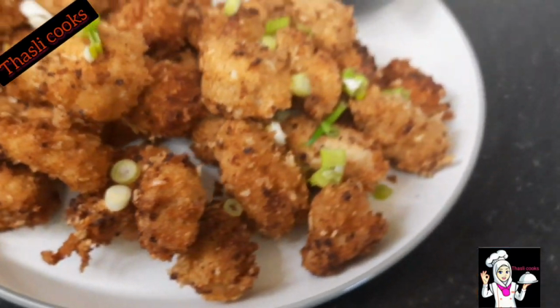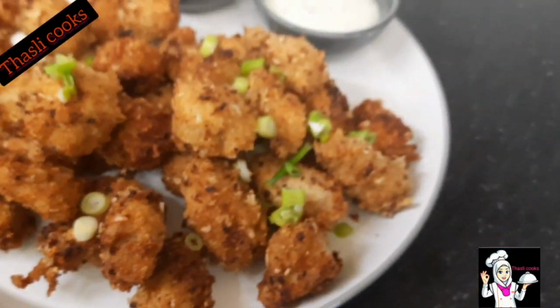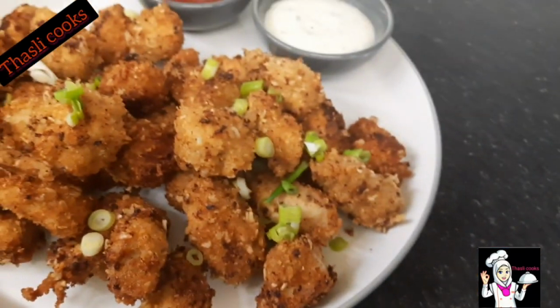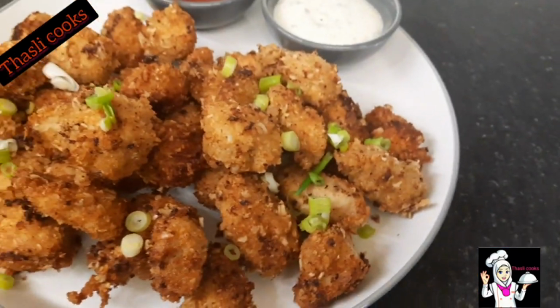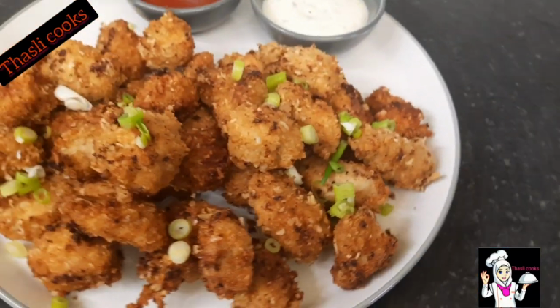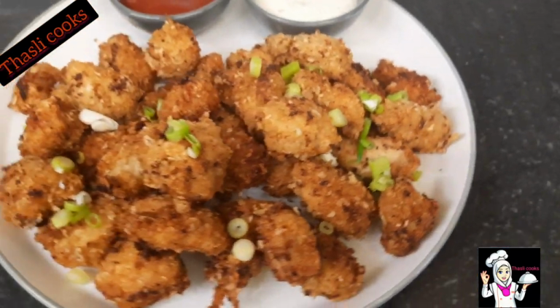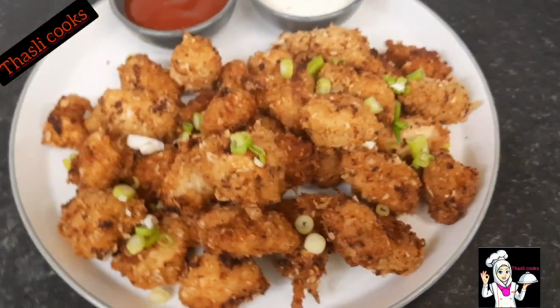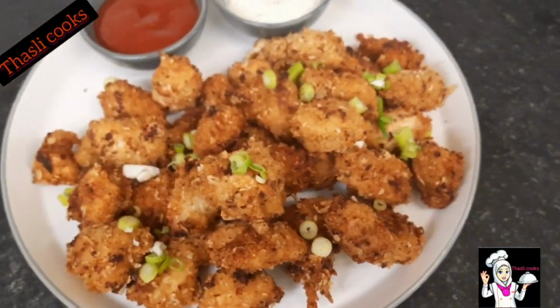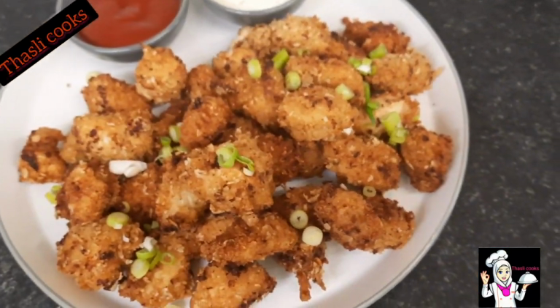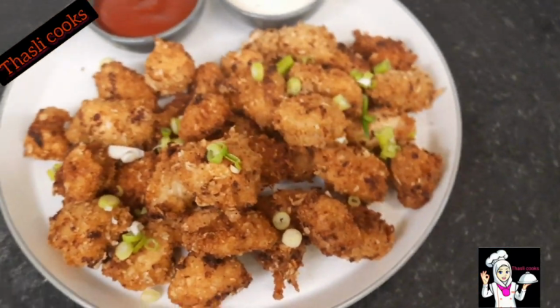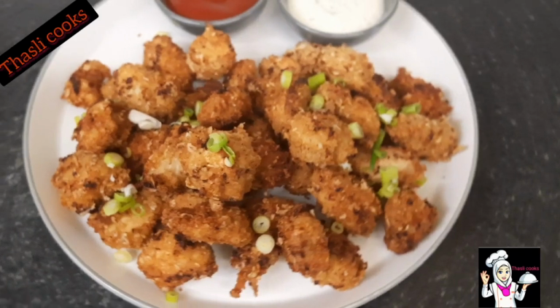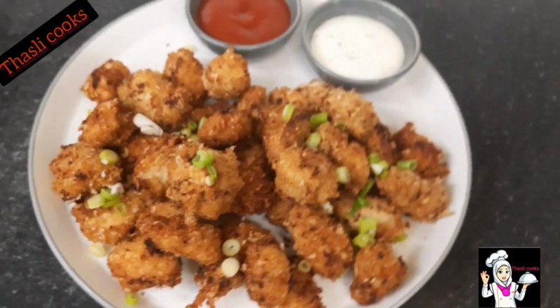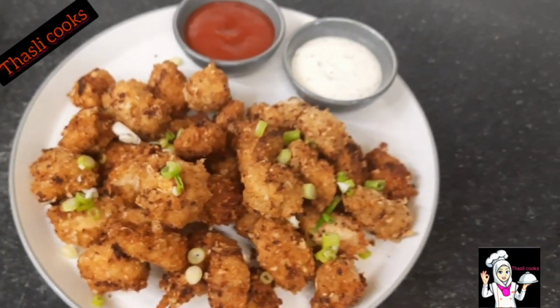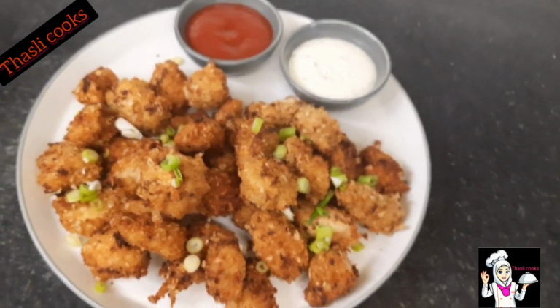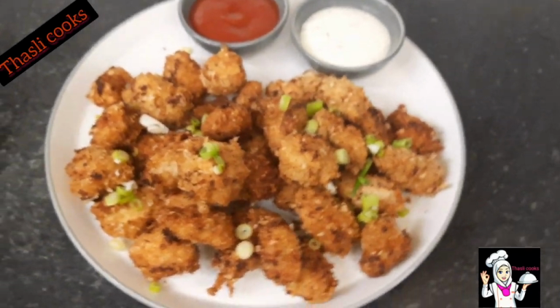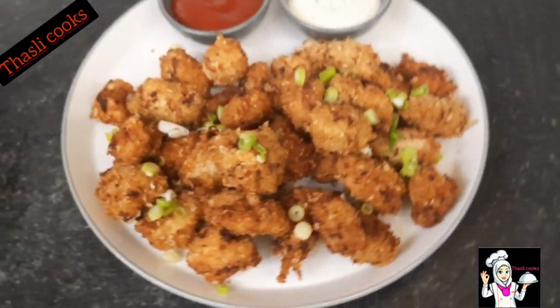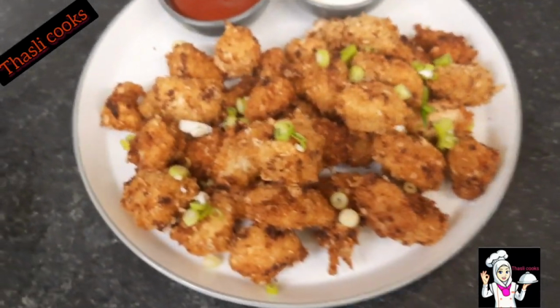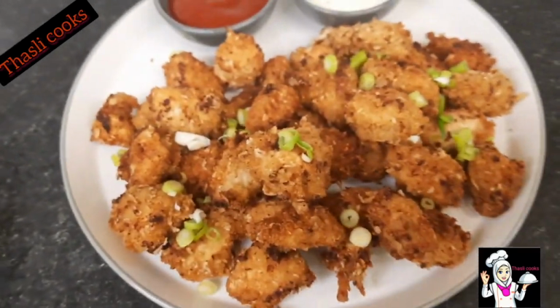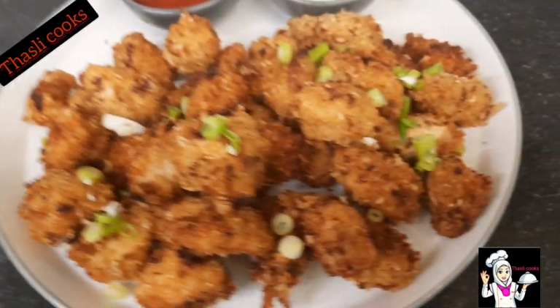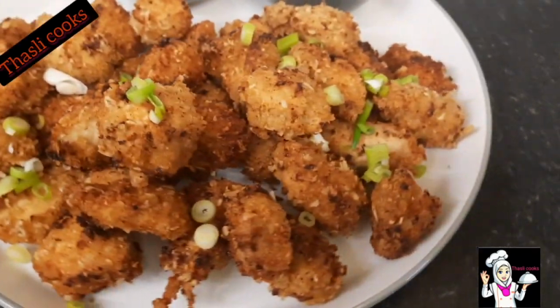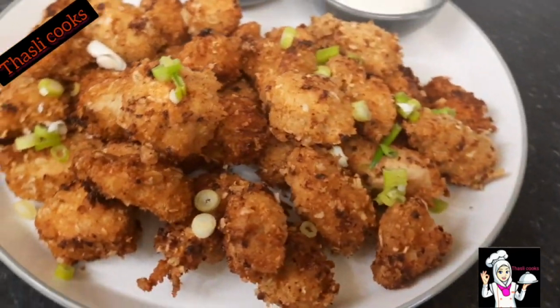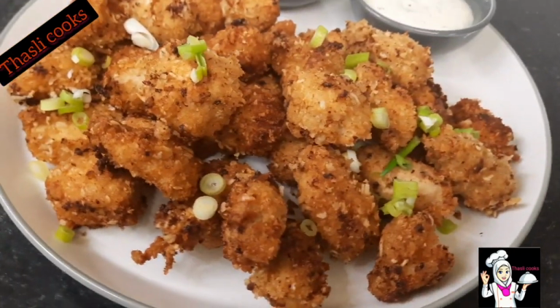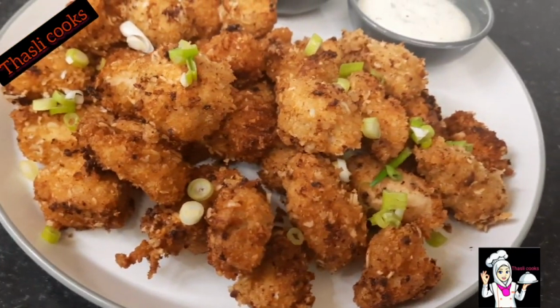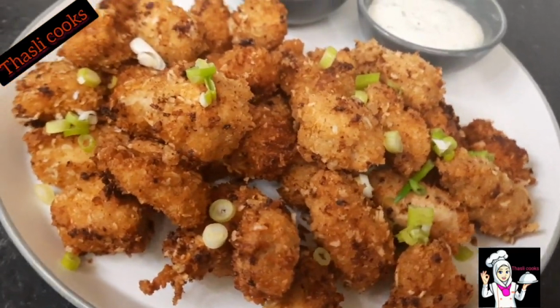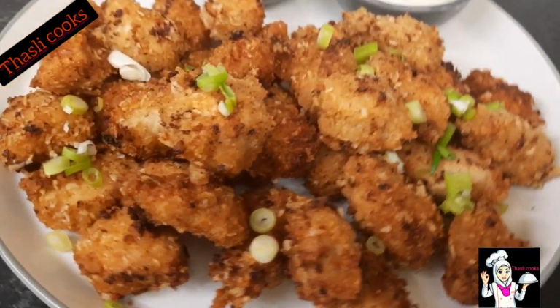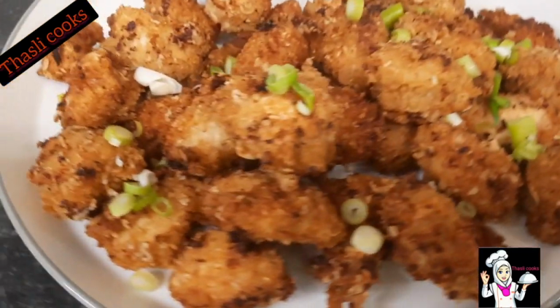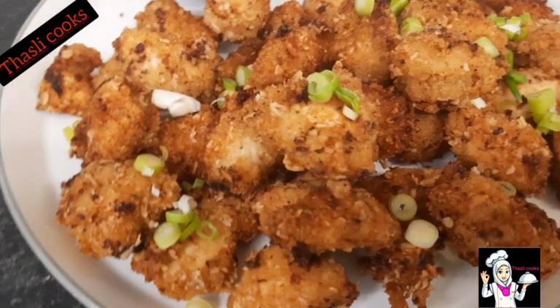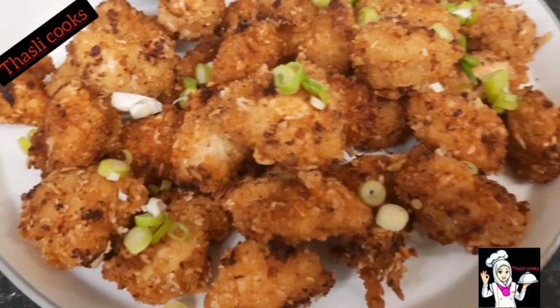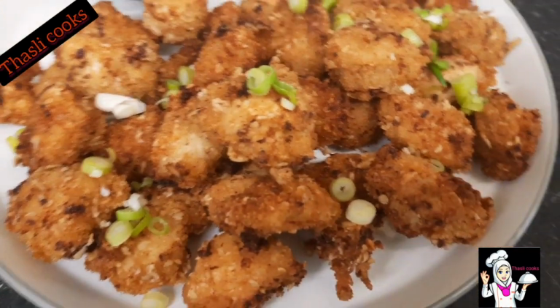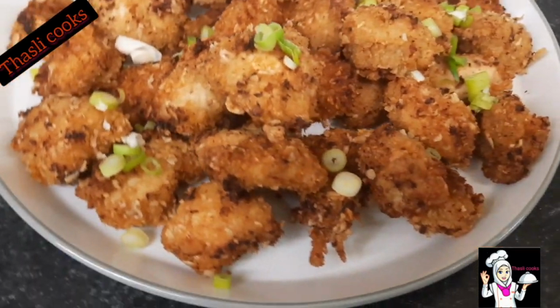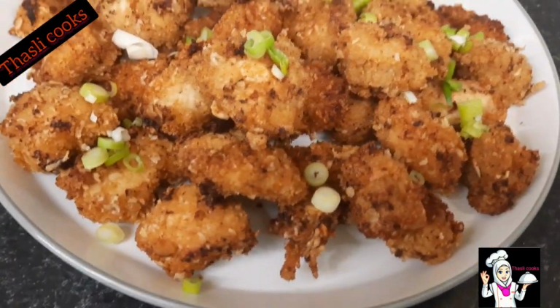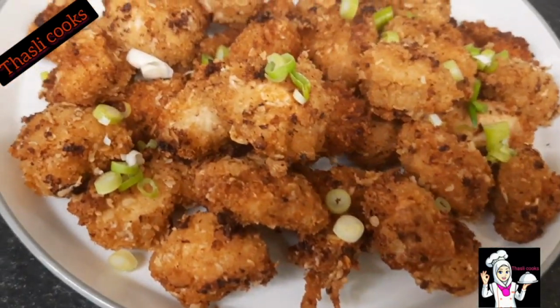We will cook a little bit of ketchup. Please do this. Thanks for watching.